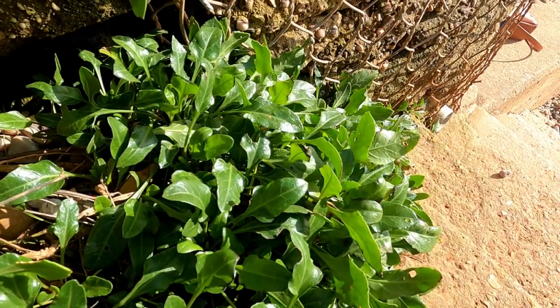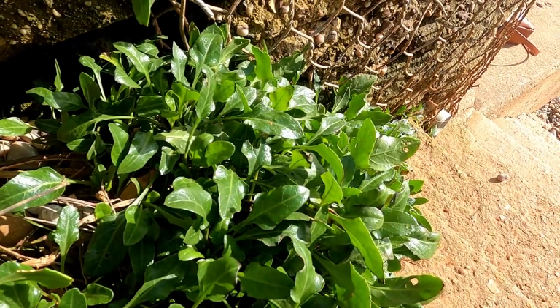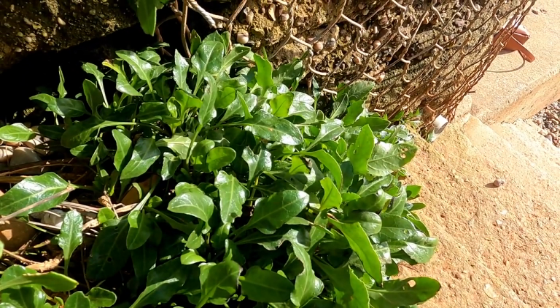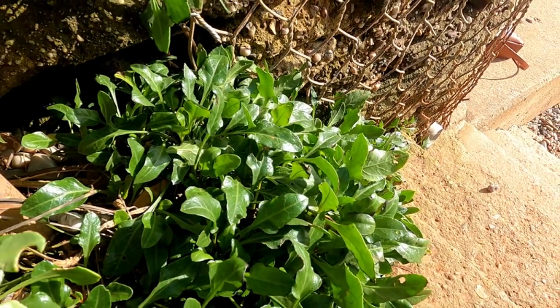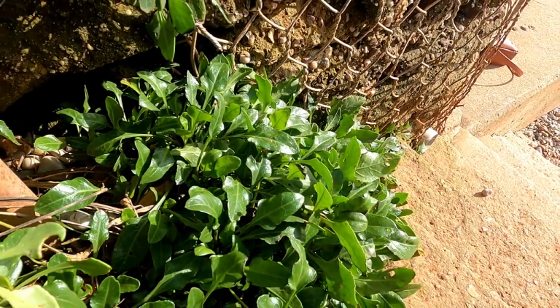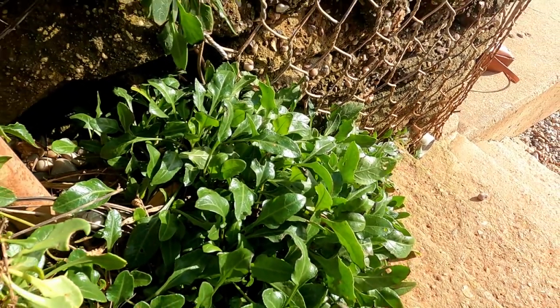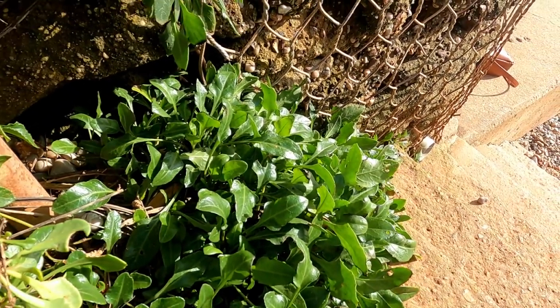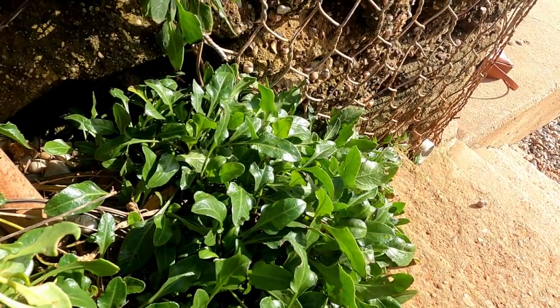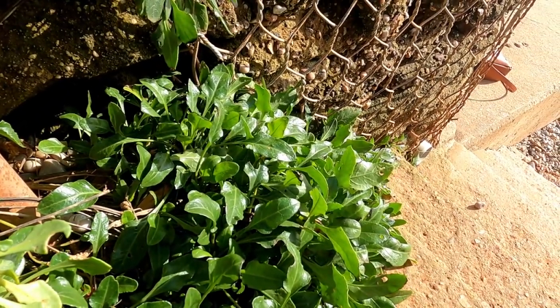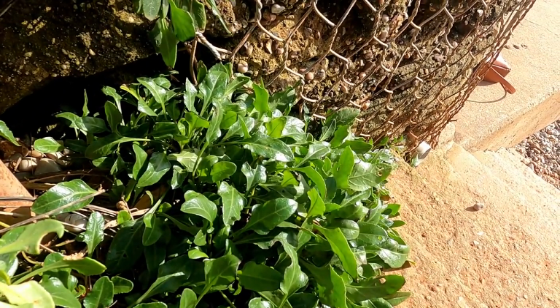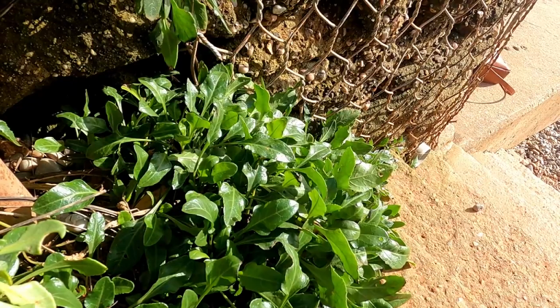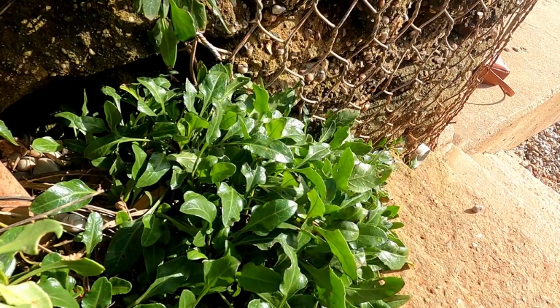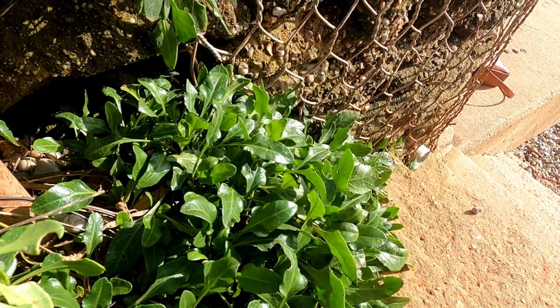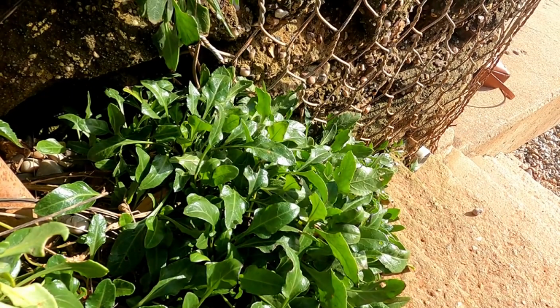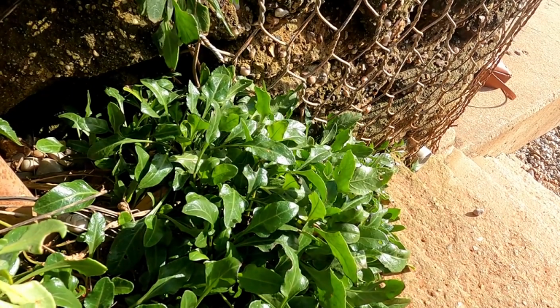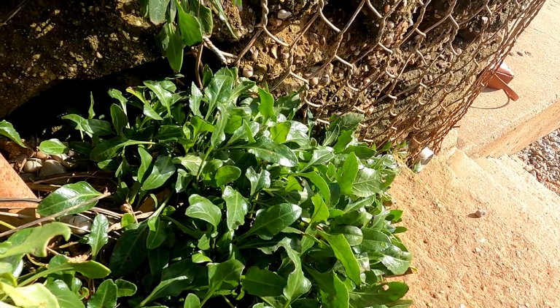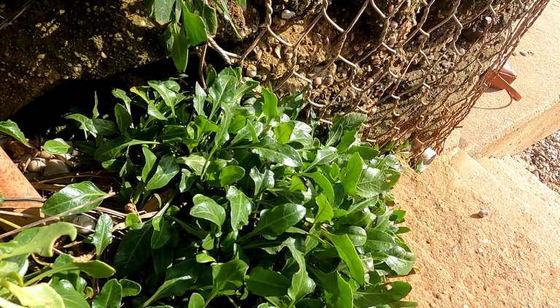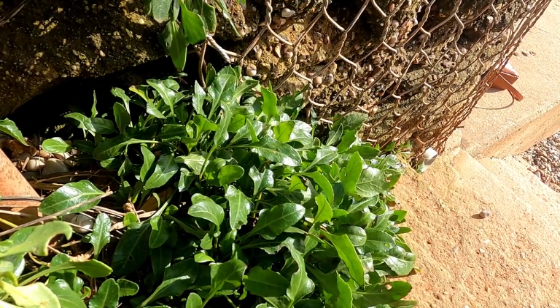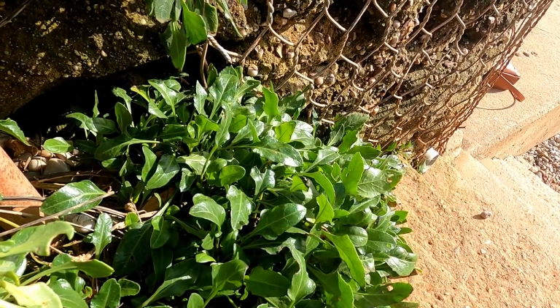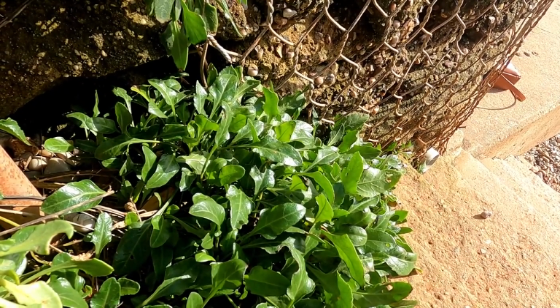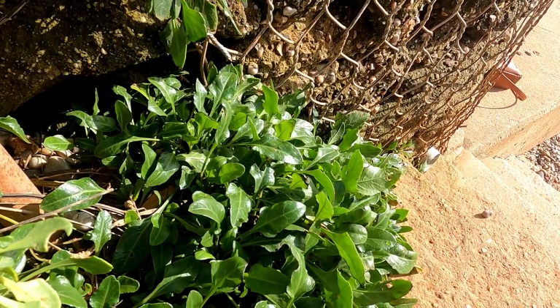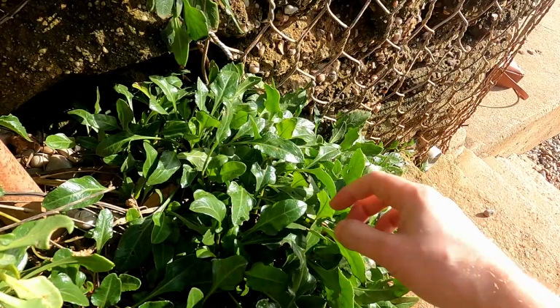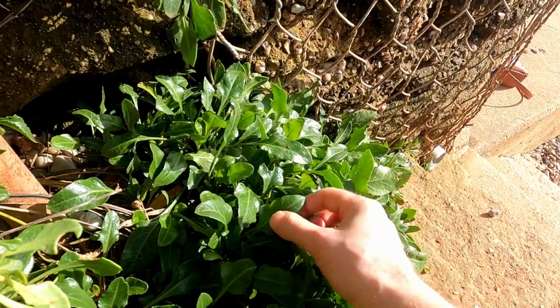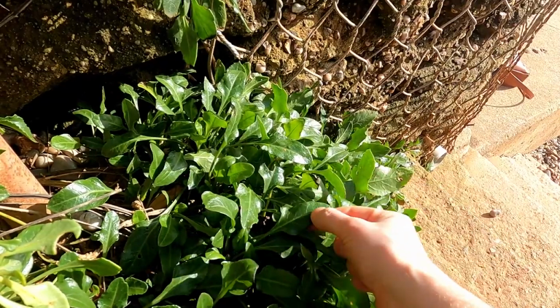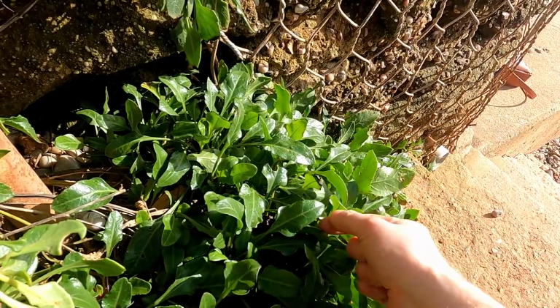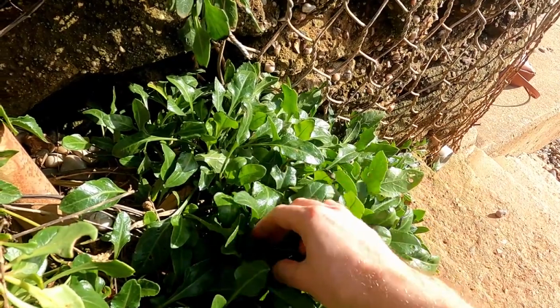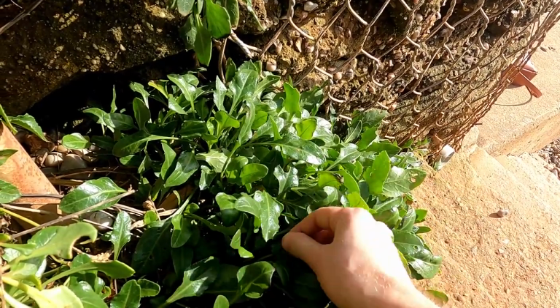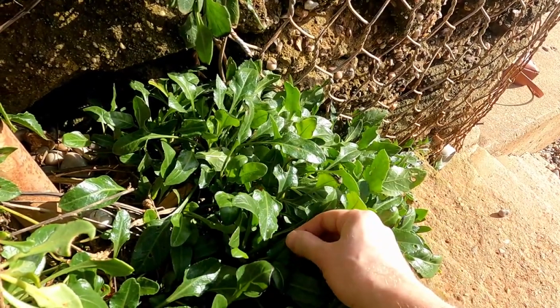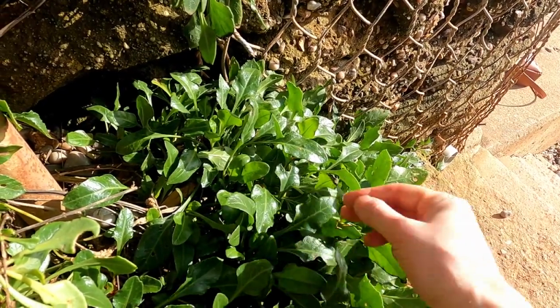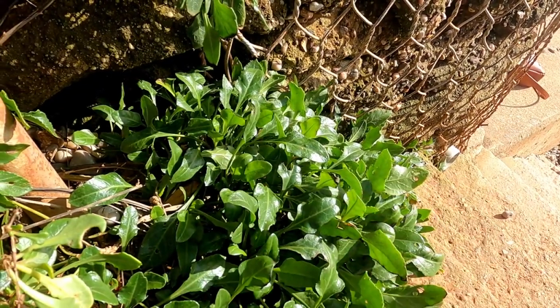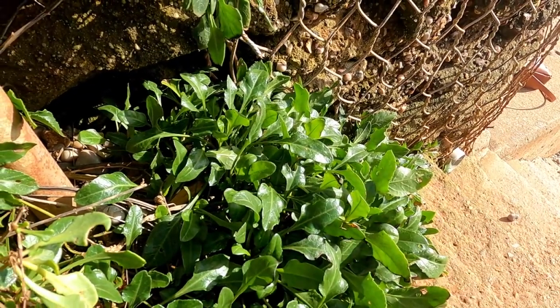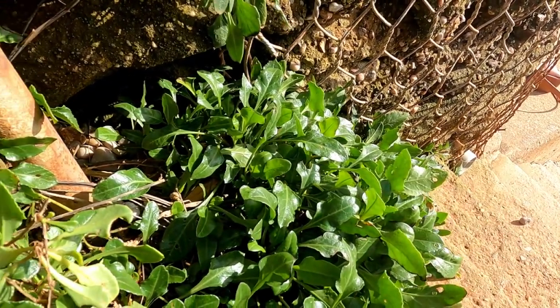Now I wouldn't pick it at this time of year. These leaves have been here all winter and they're just going to be a bit unpleasant. But when it starts coming up later in the spring with all these new leaves, it'll be a perfect time to start eating it.